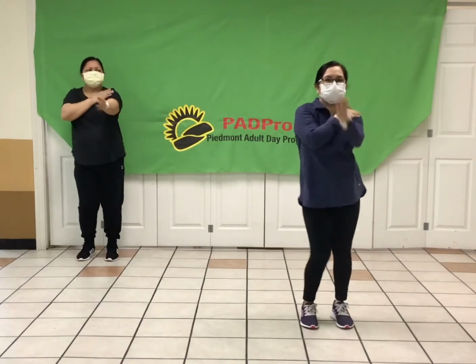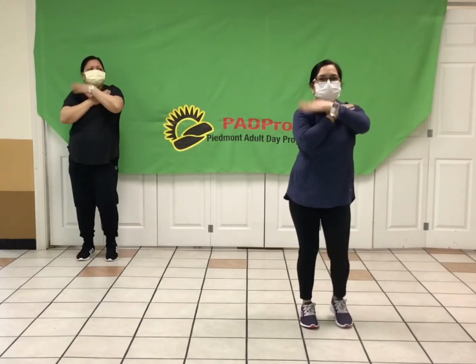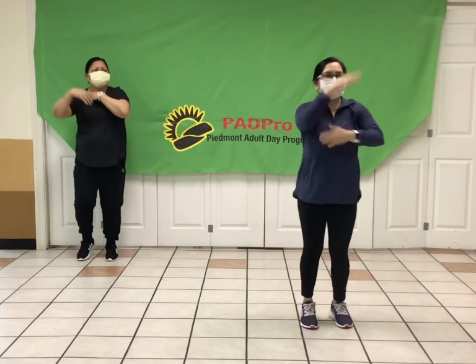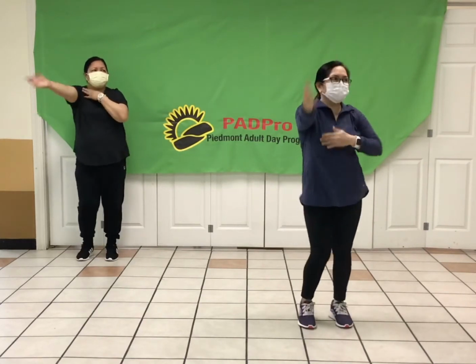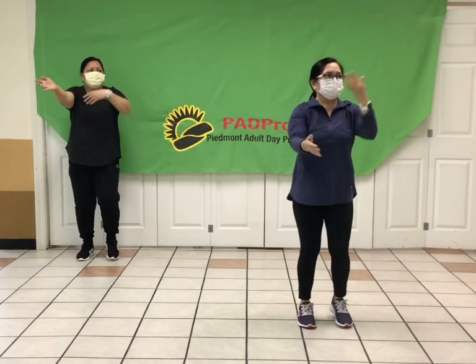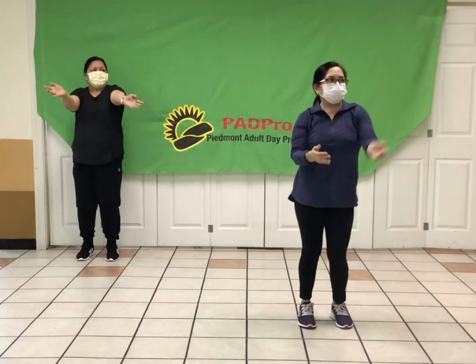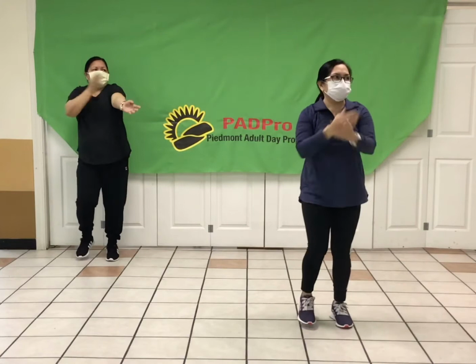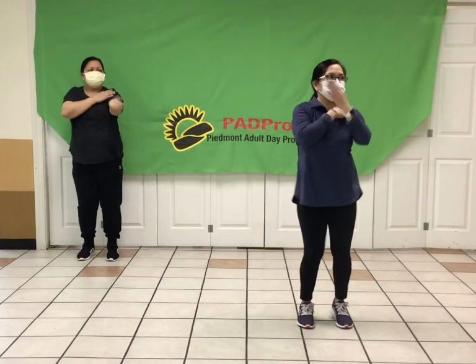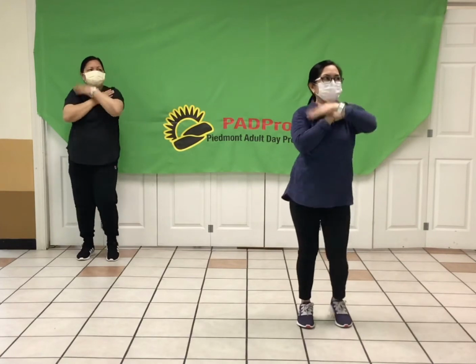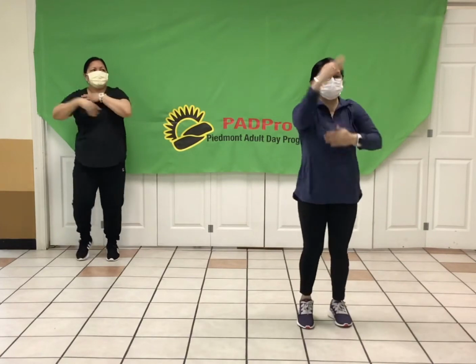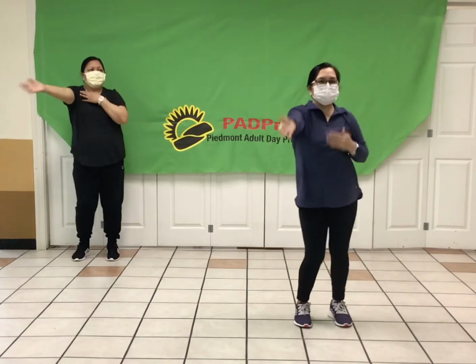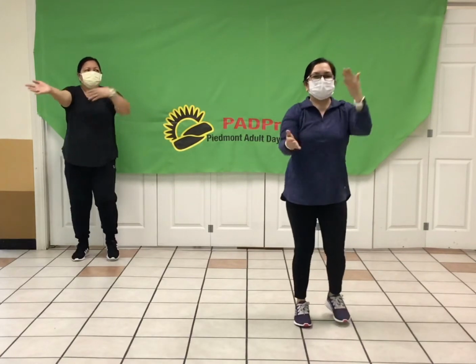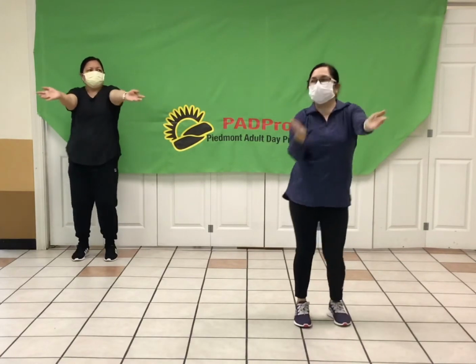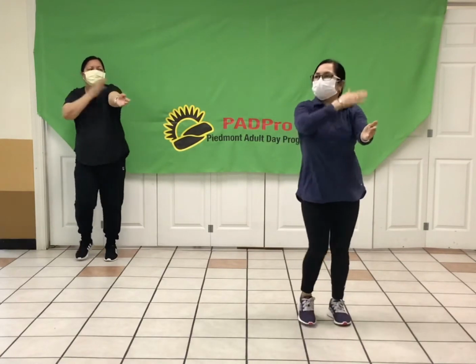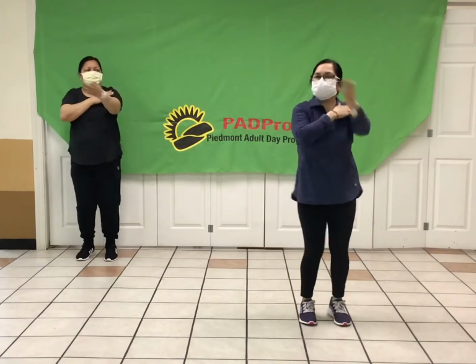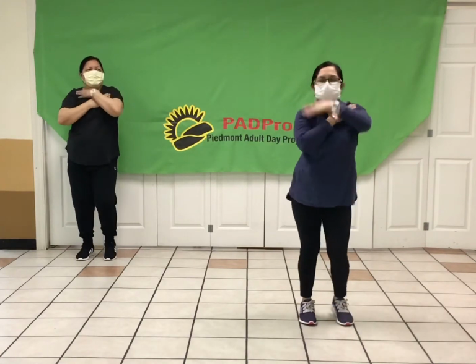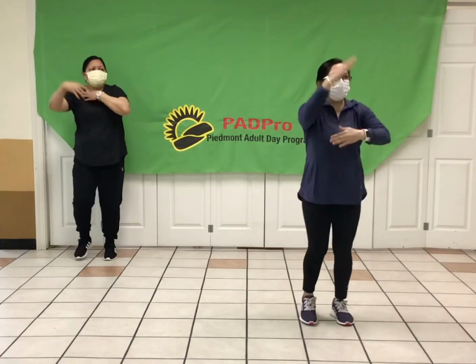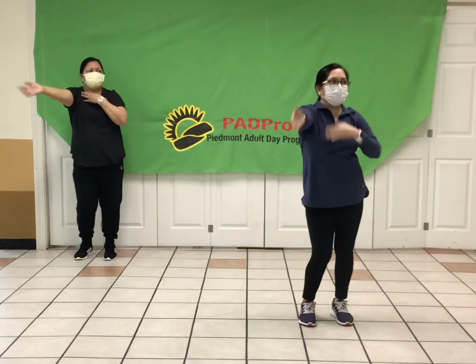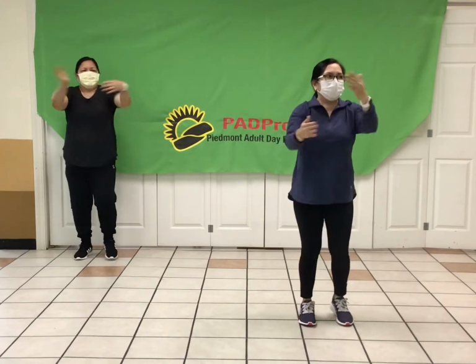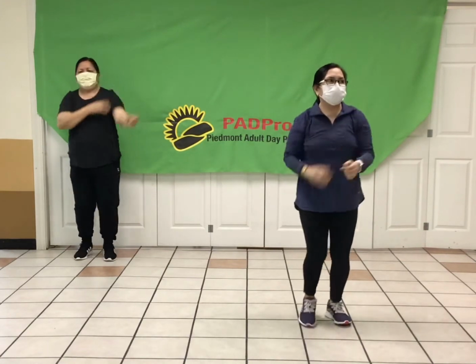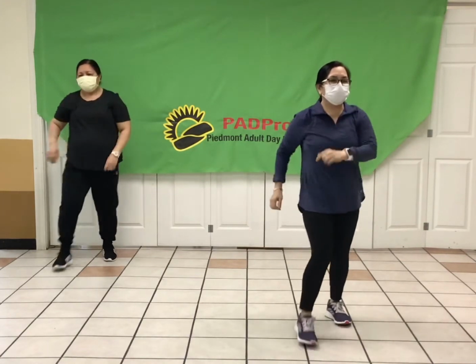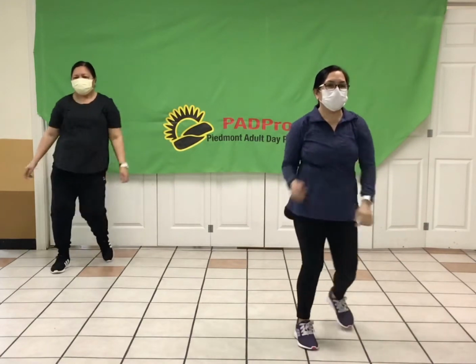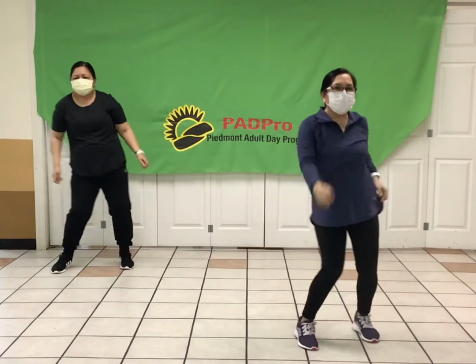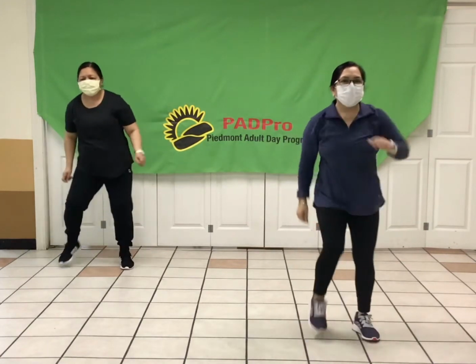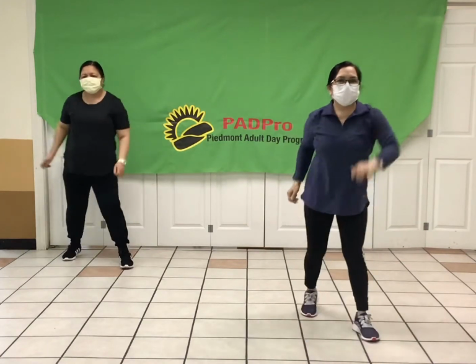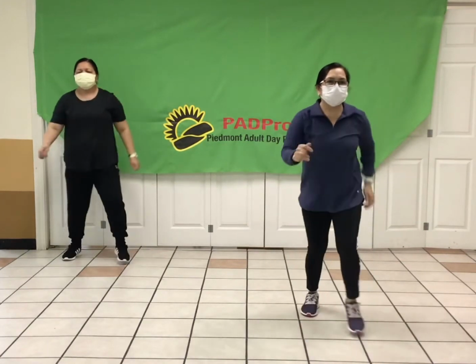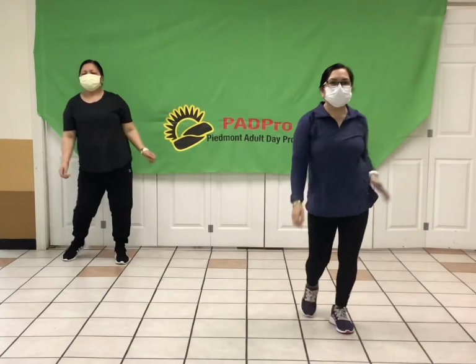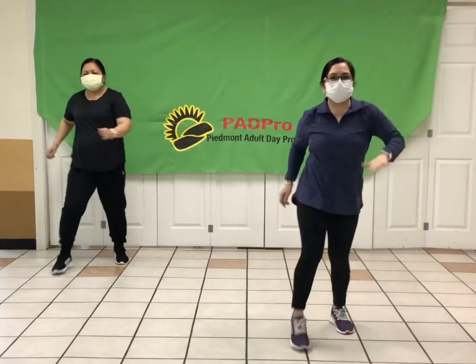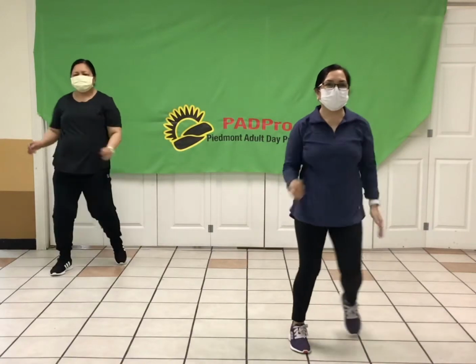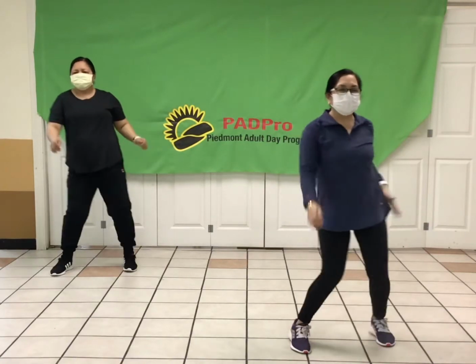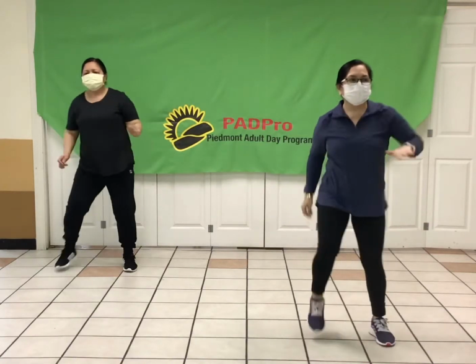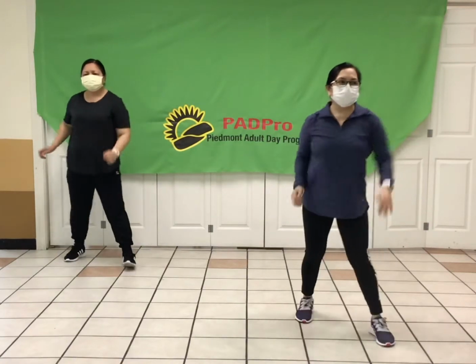Take it back to the V-step. Ready, V-step, here we go. So remember: out, out, and in. Out, and in.